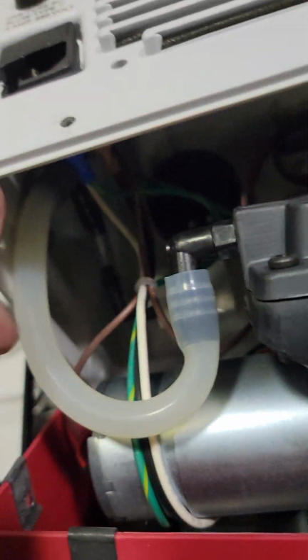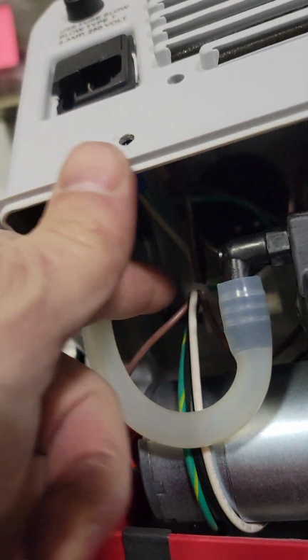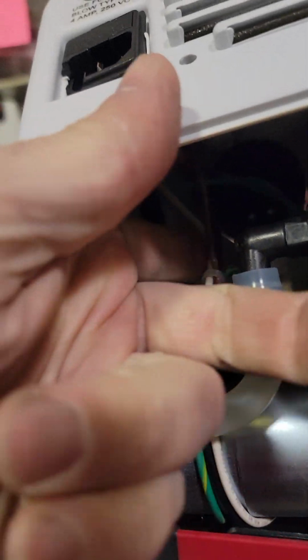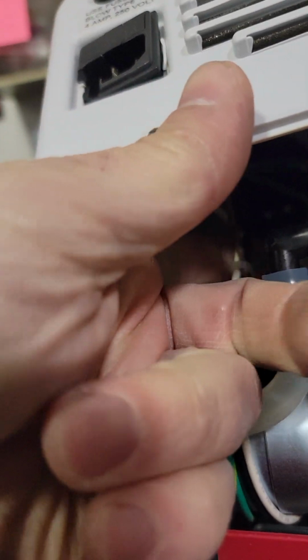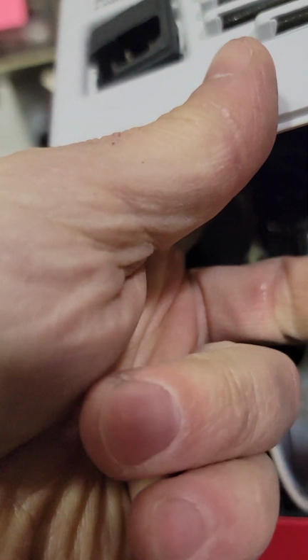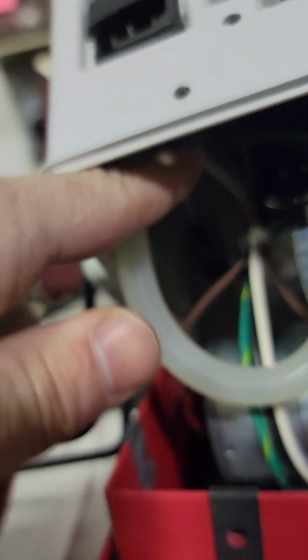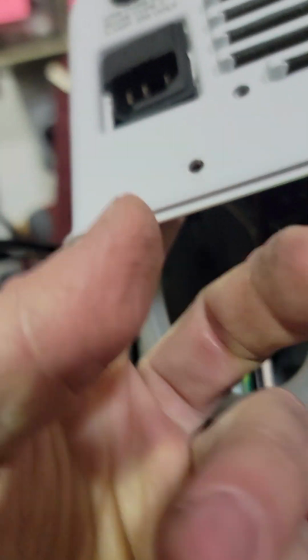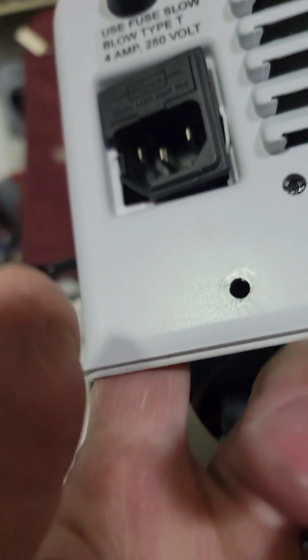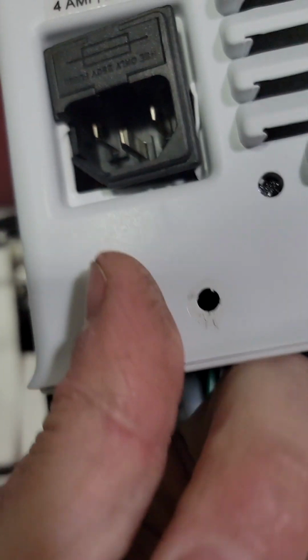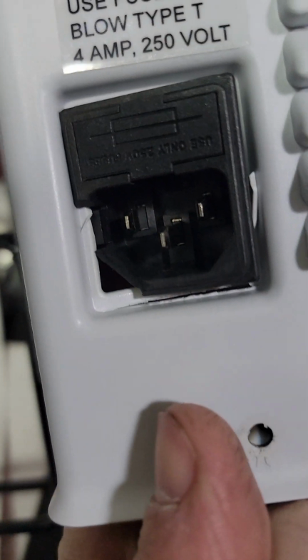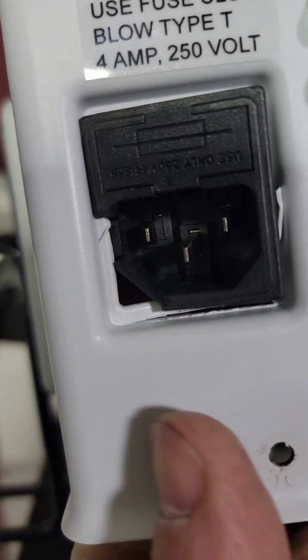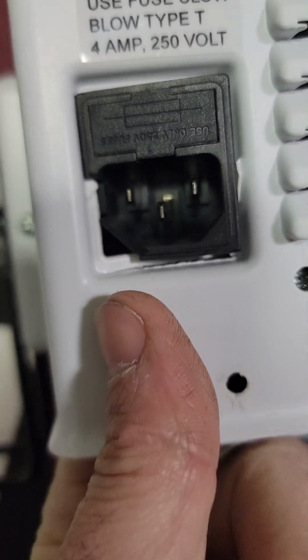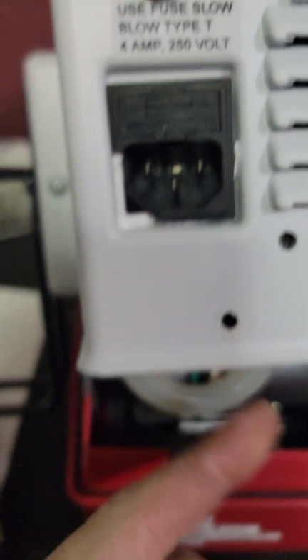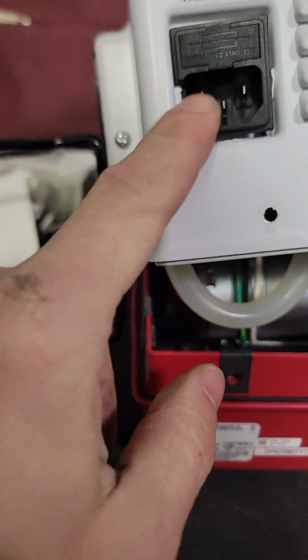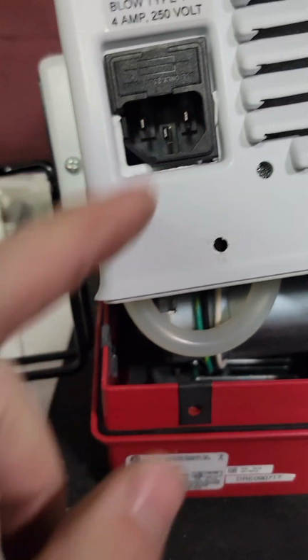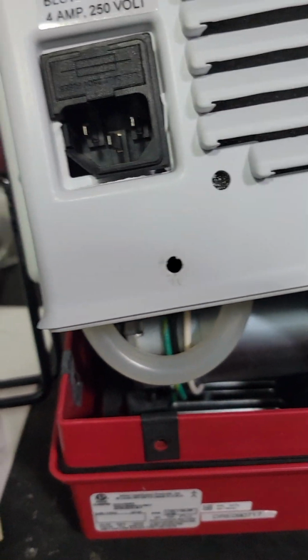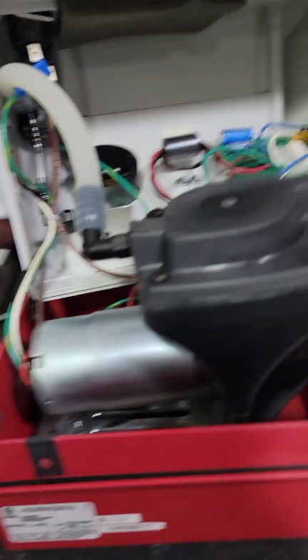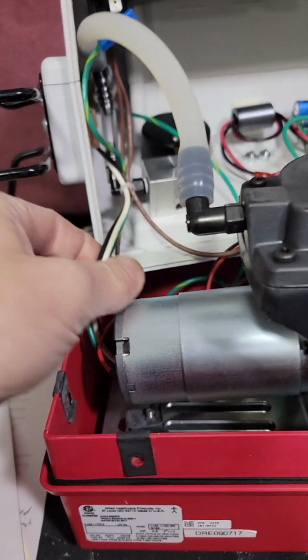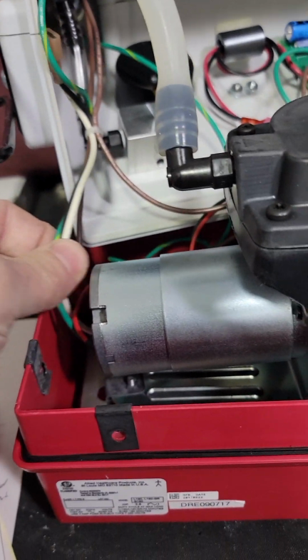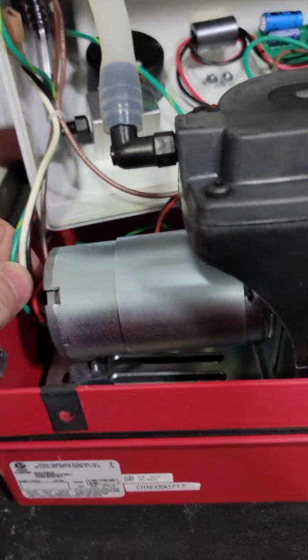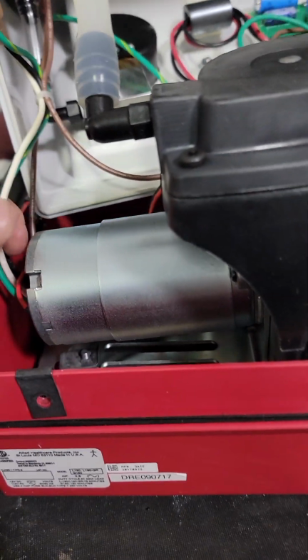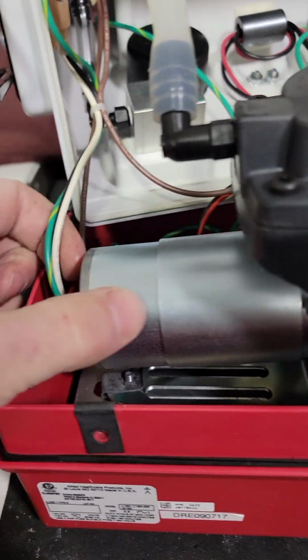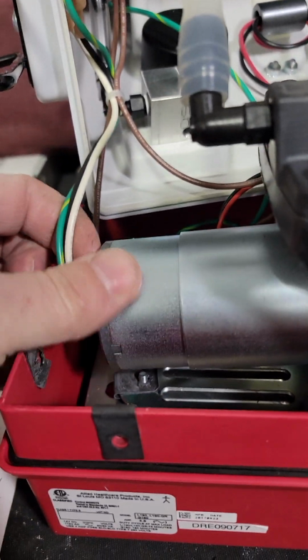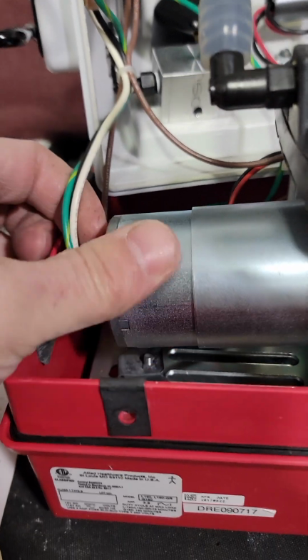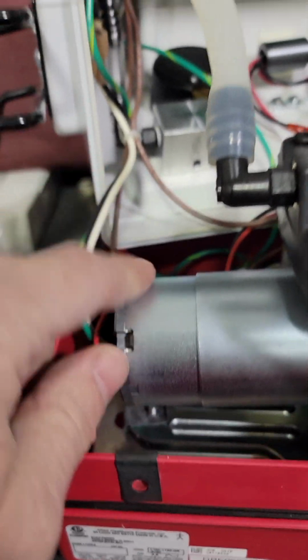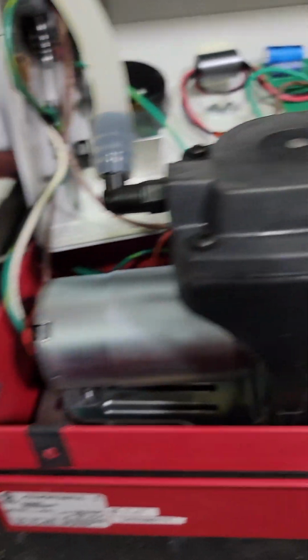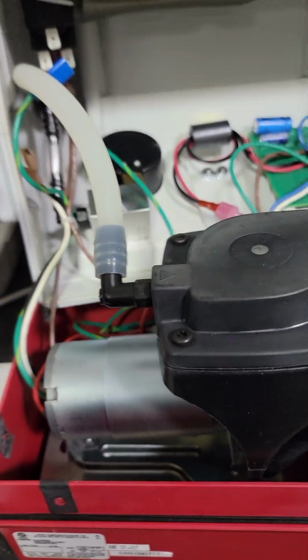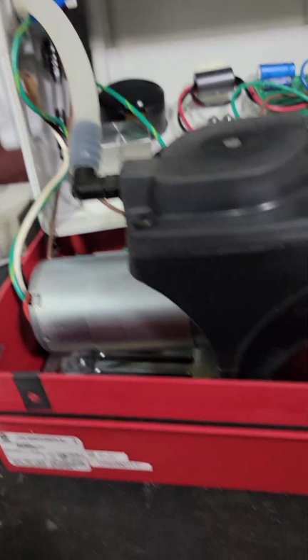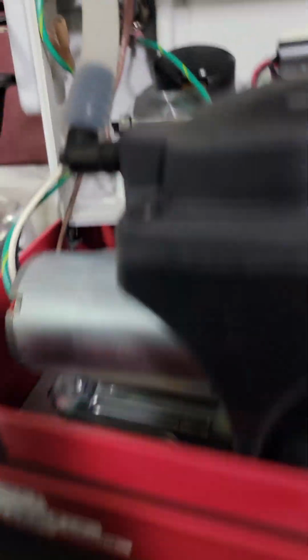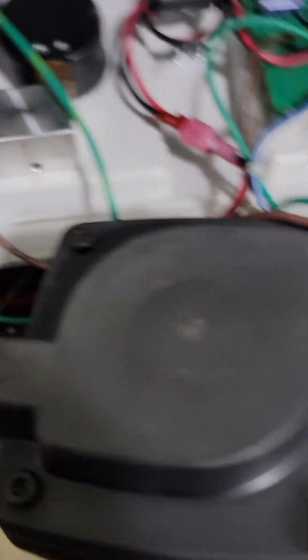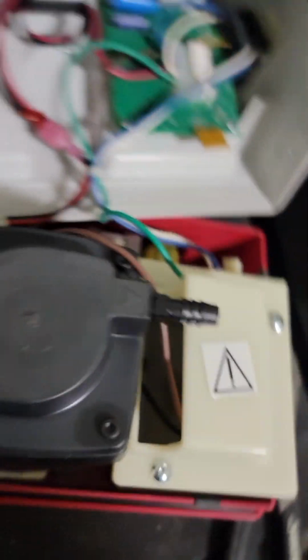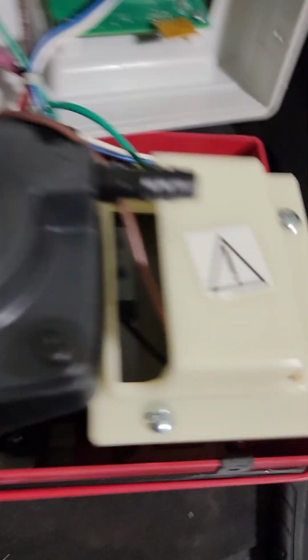Pull your power entry wires right here, just off the back of power entry. Mine is broken so that's going to go on the estimate anyway. Move them around the motor and now you can pop the thing in — you have much easier access.